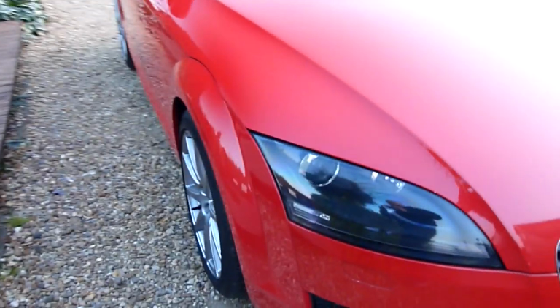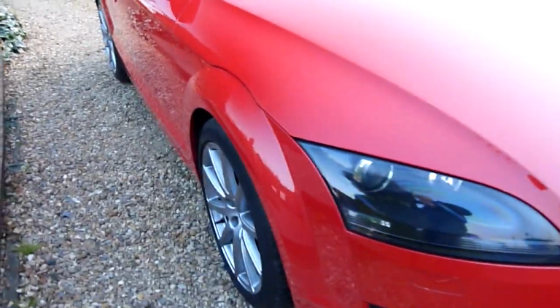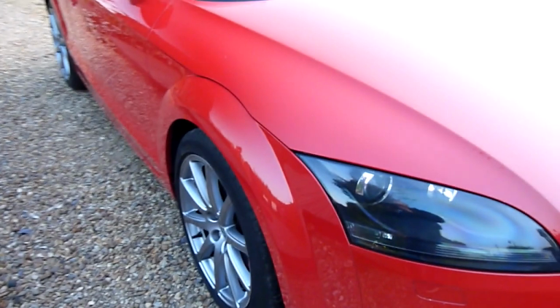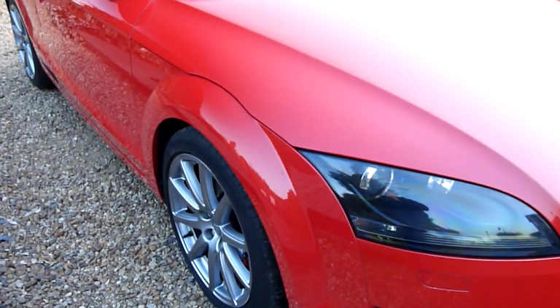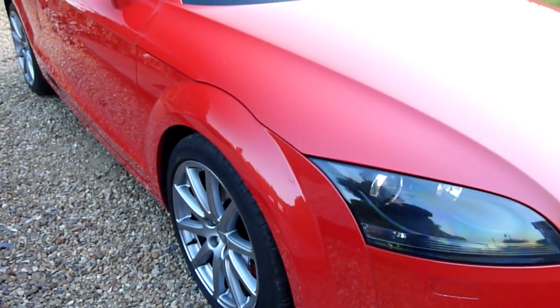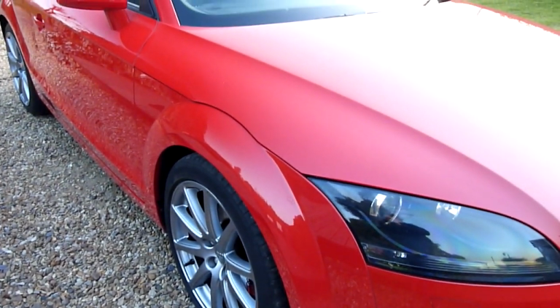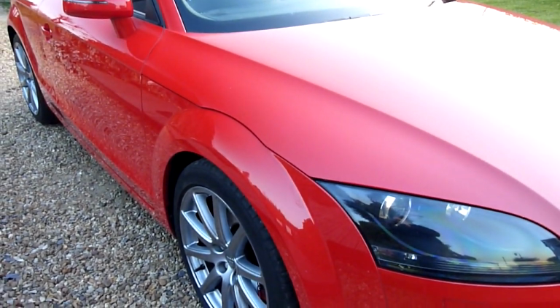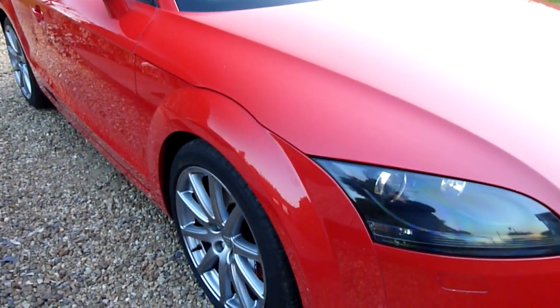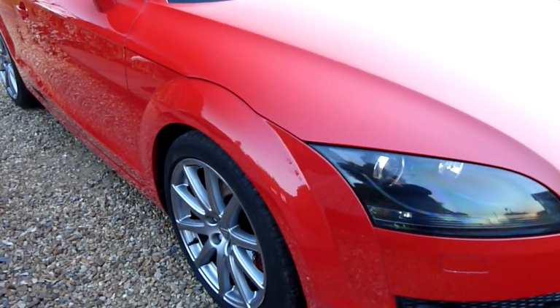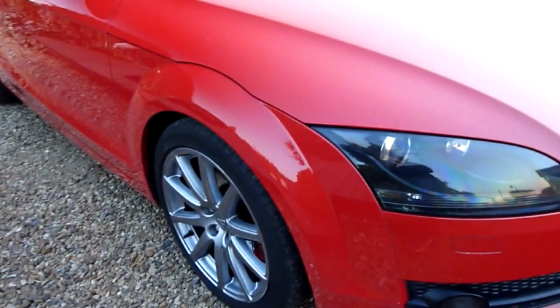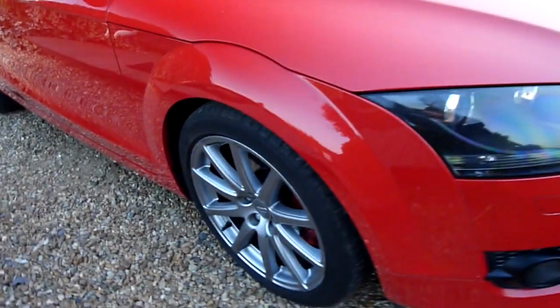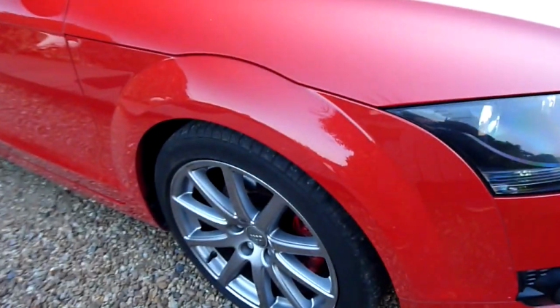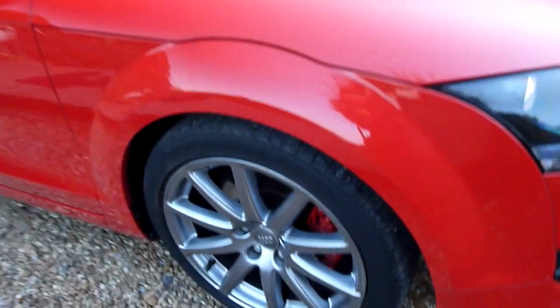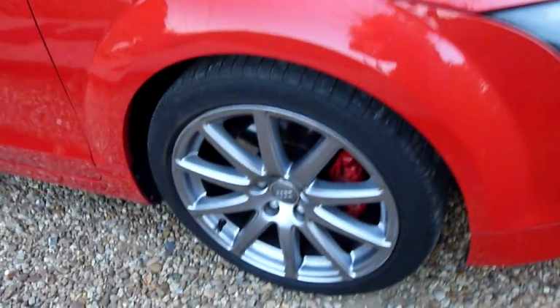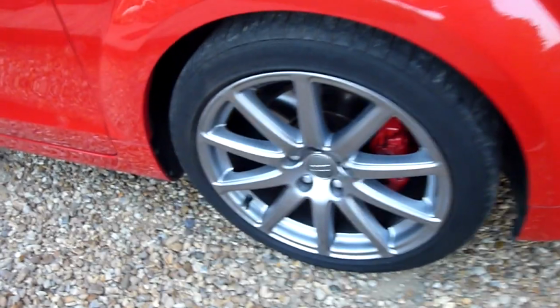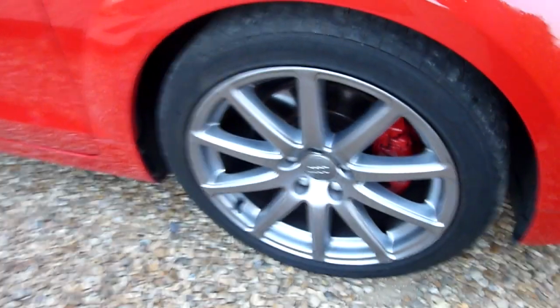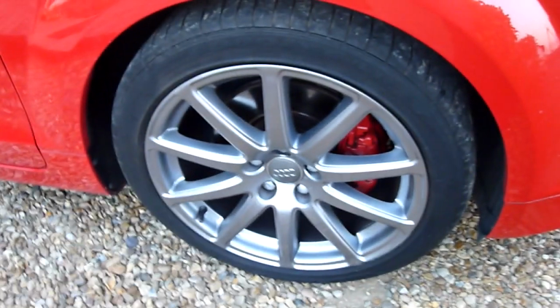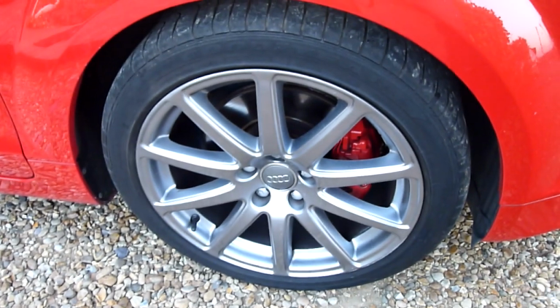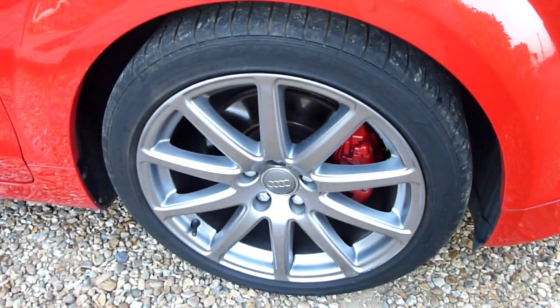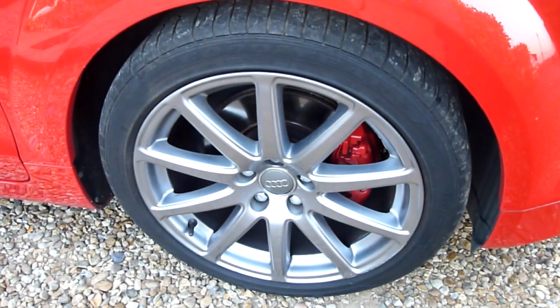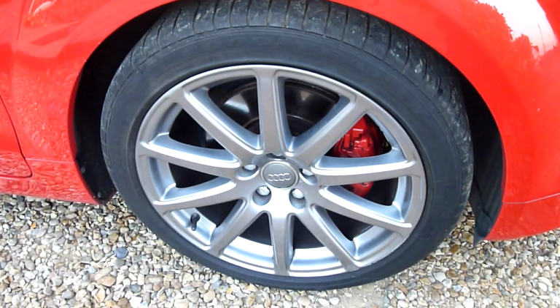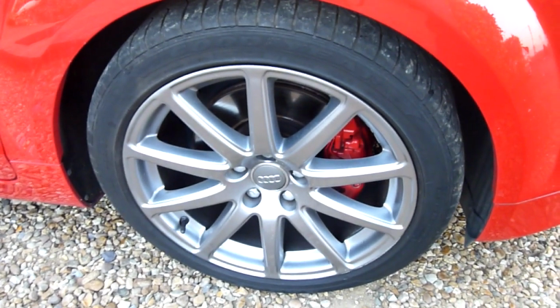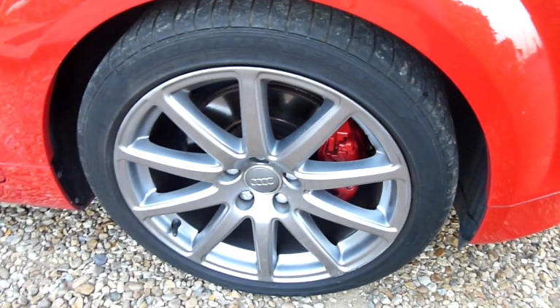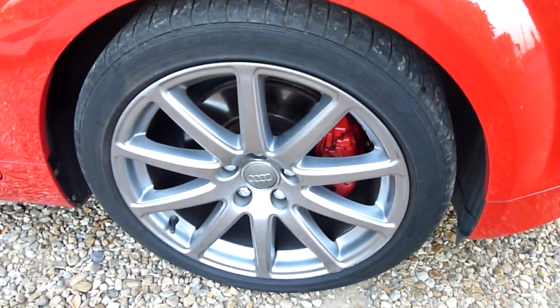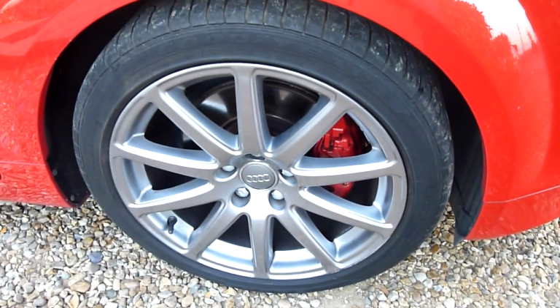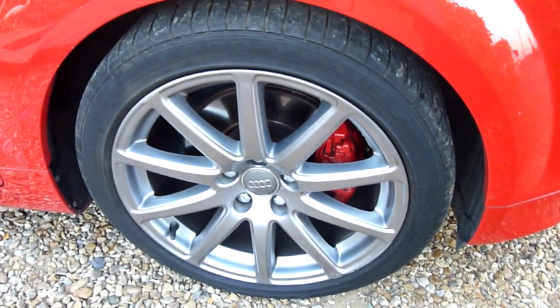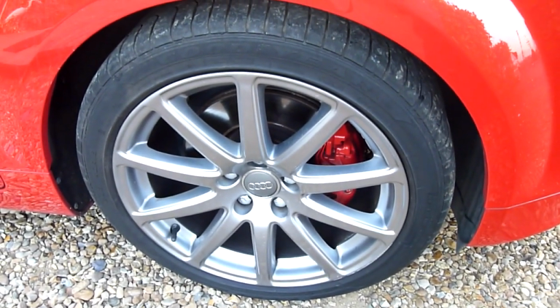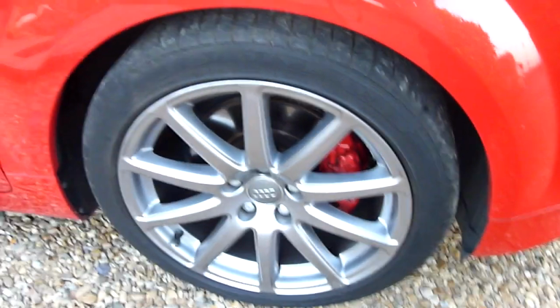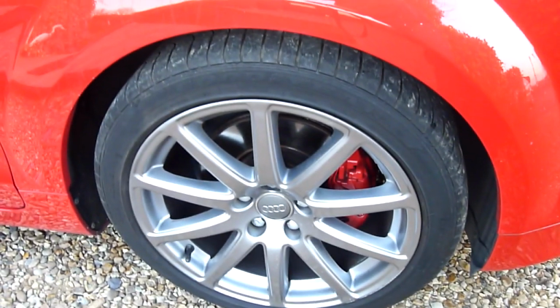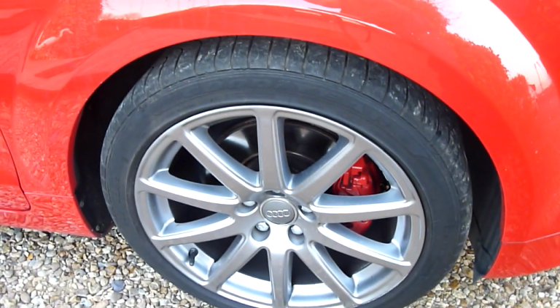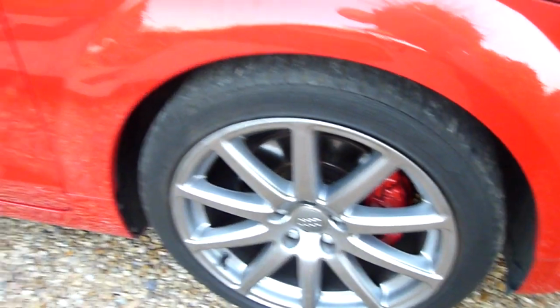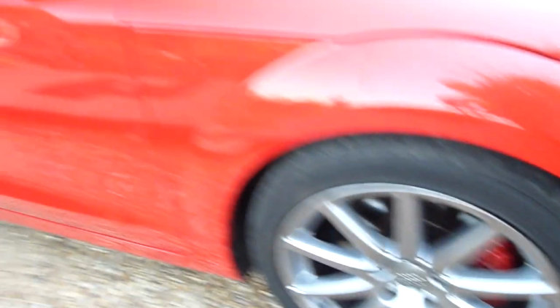Starting on the front wing here, no marks or anything on there, really lovely. And the front wheel there is spotless — somebody's painted the calipers in there too so they're nice and red, which looks really good to match the car.